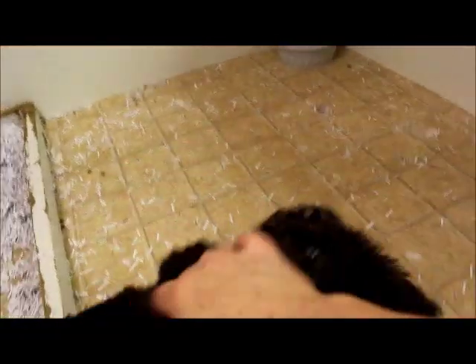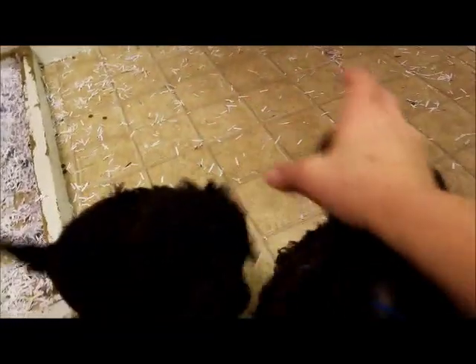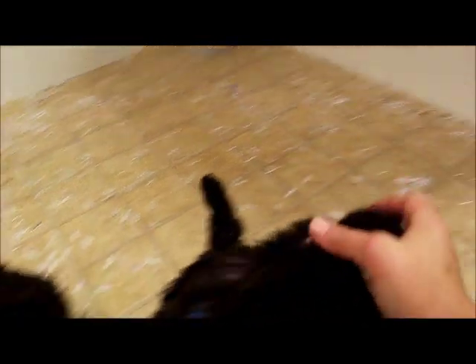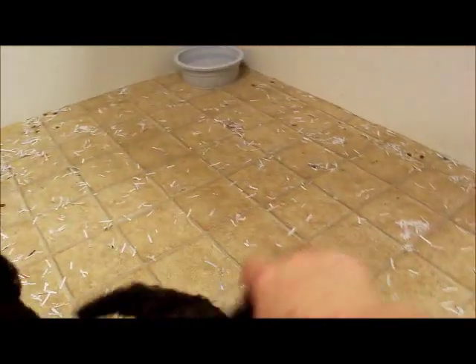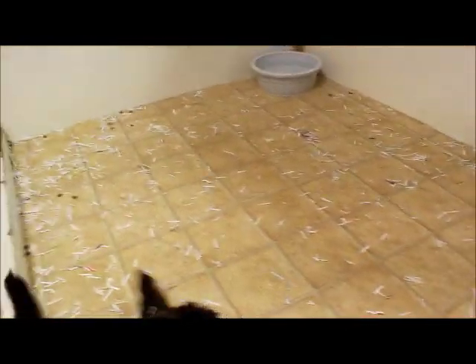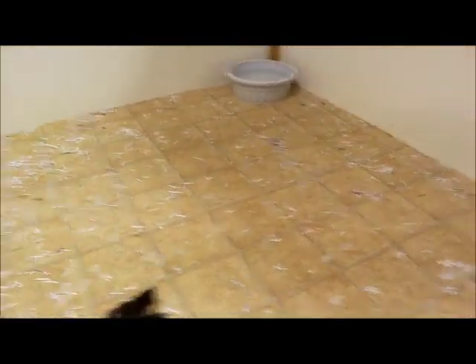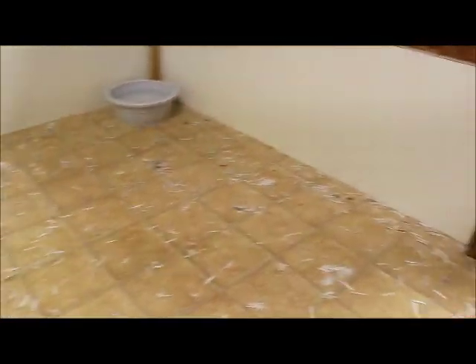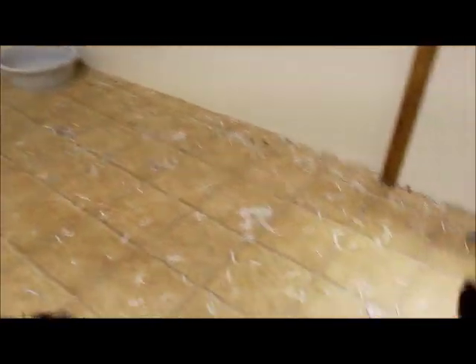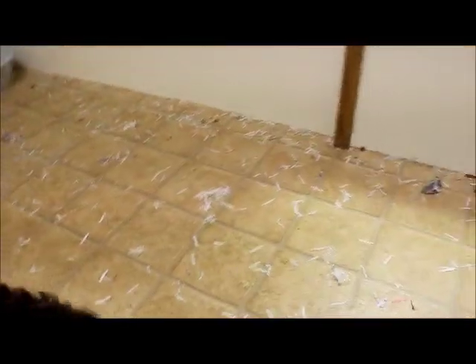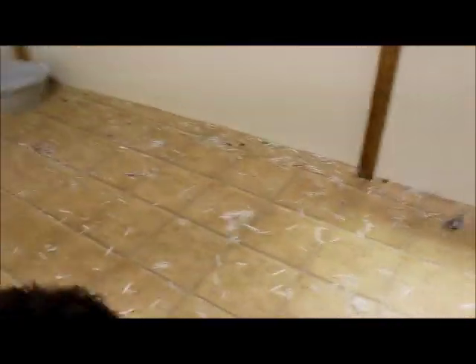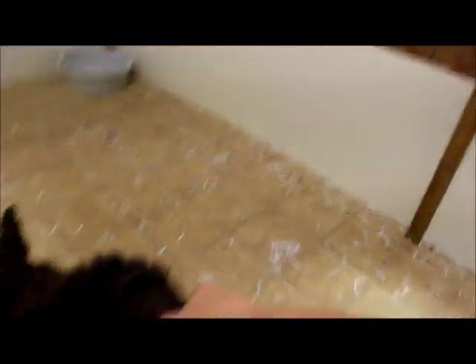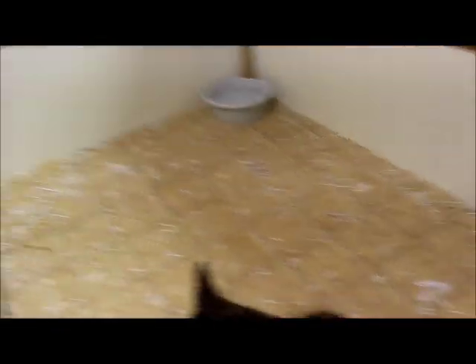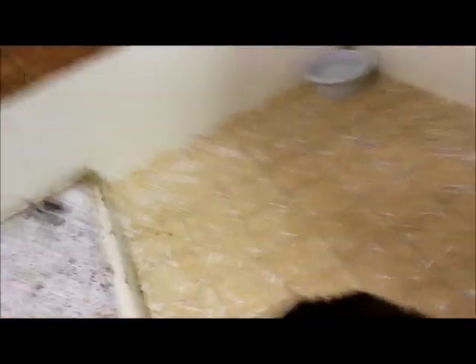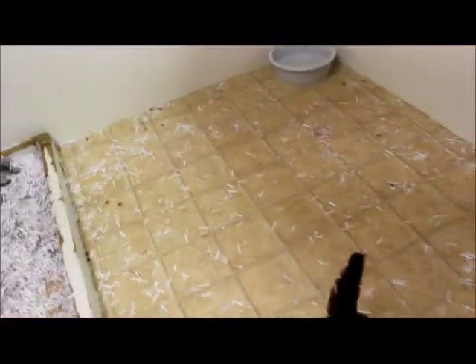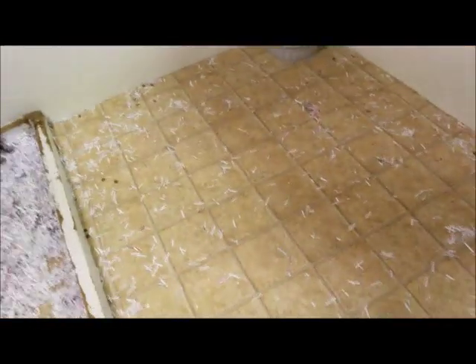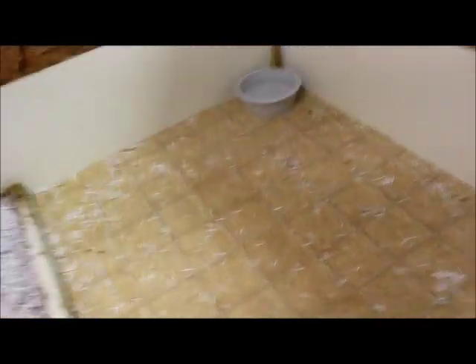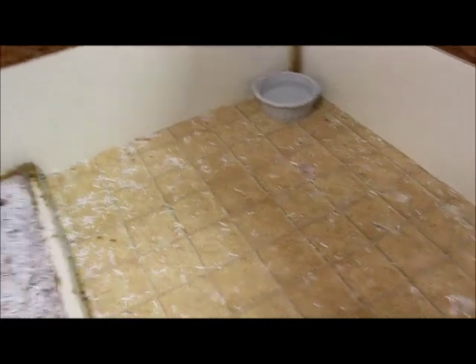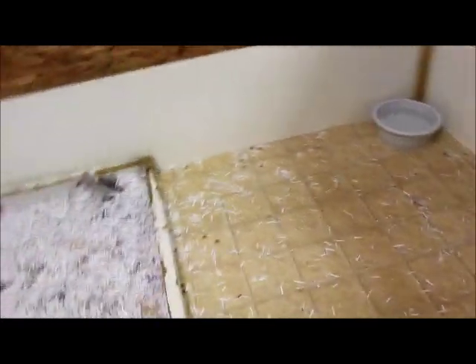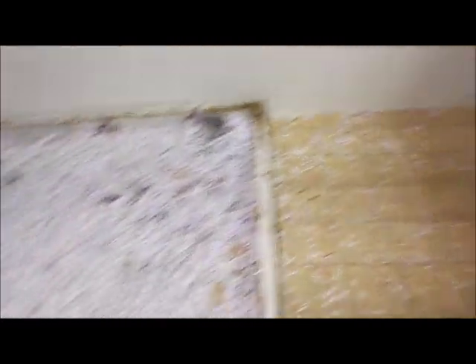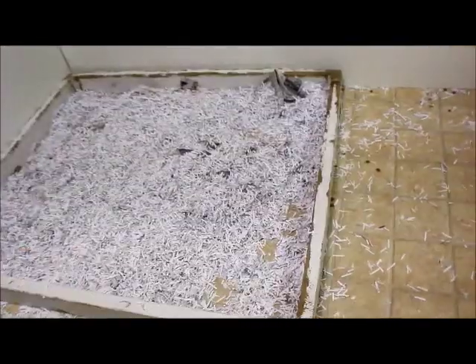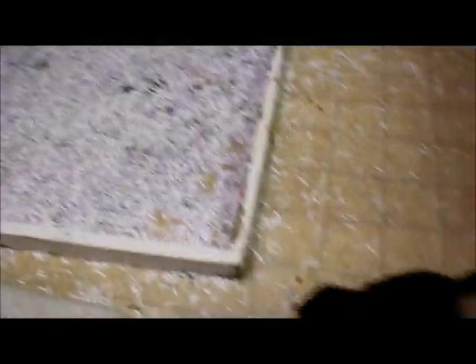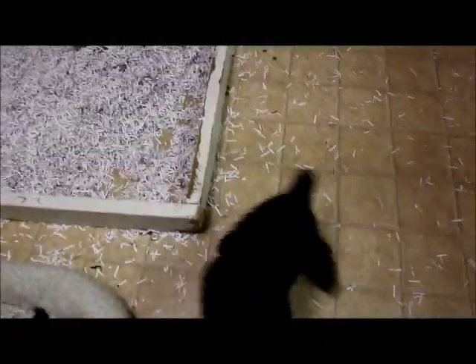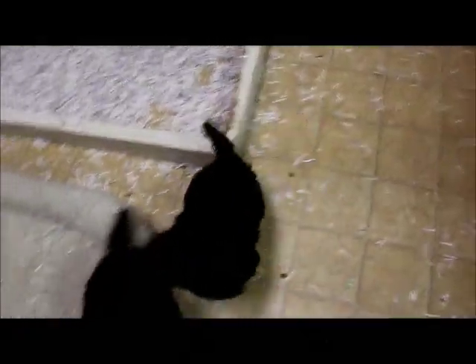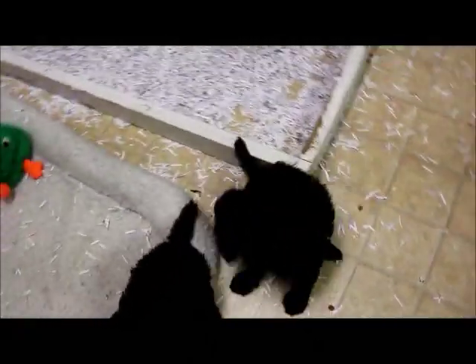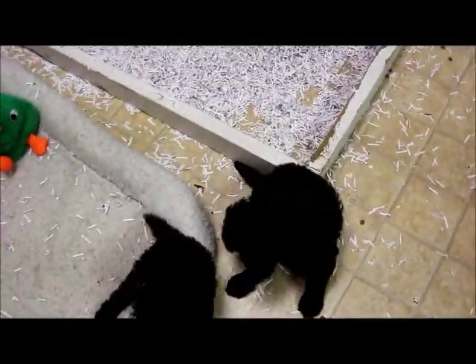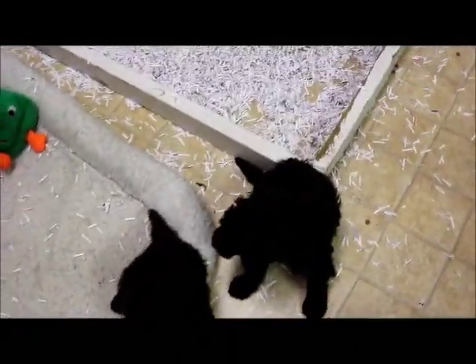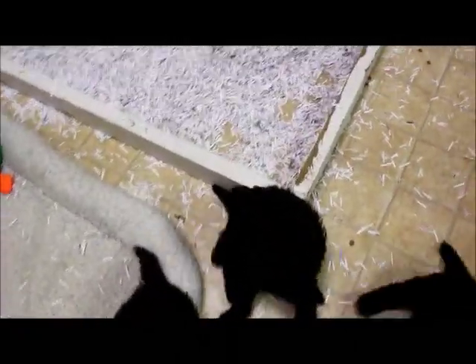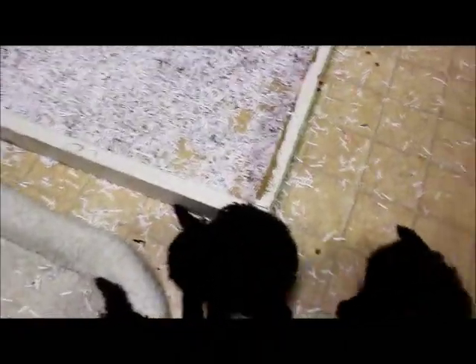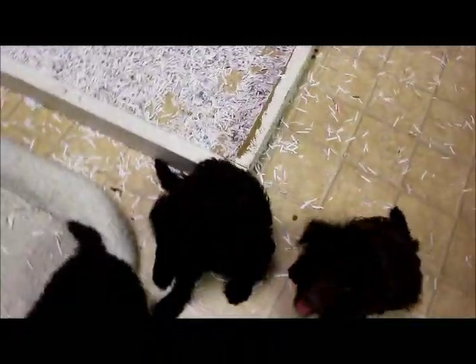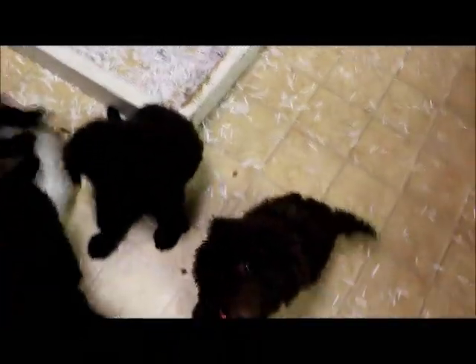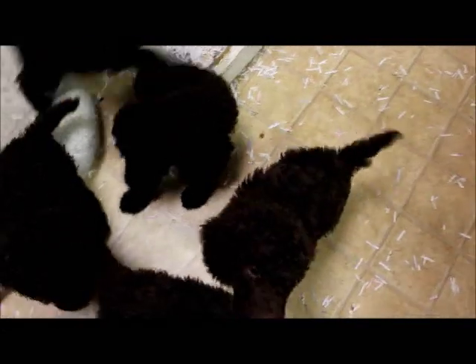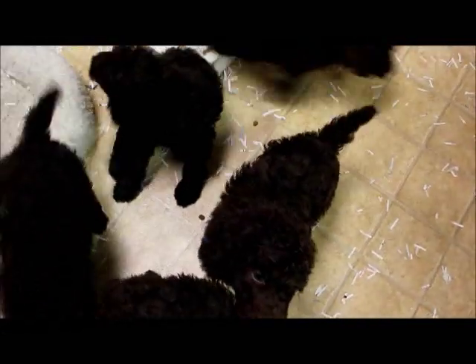And right up to the last still picture that we were able to take. At this age it is a little bit challenging to get their still pictures, especially when I don't have somebody else here to hold the puppies.